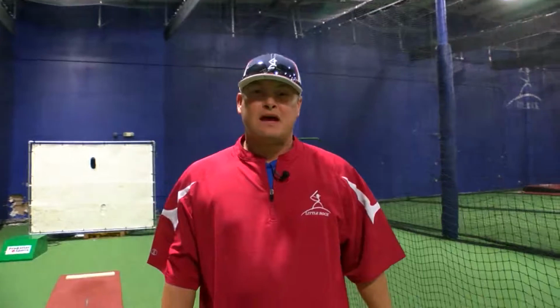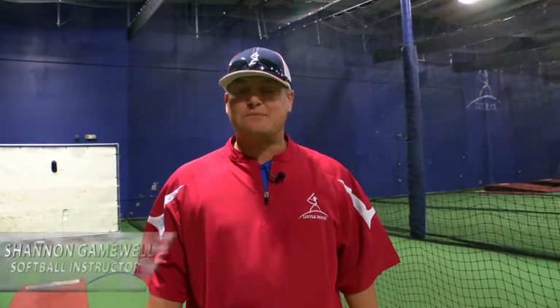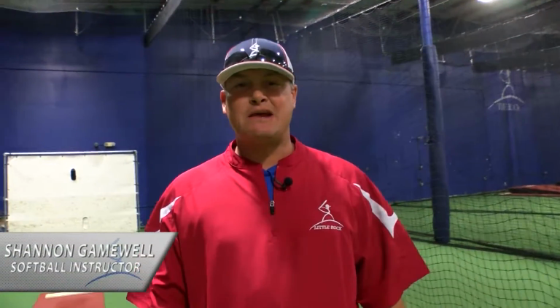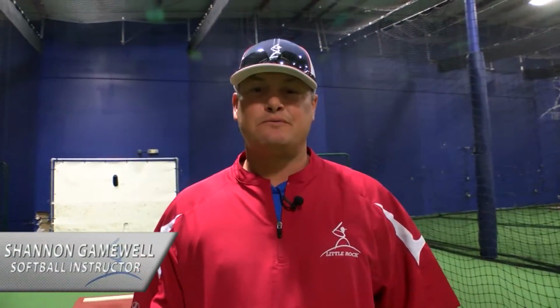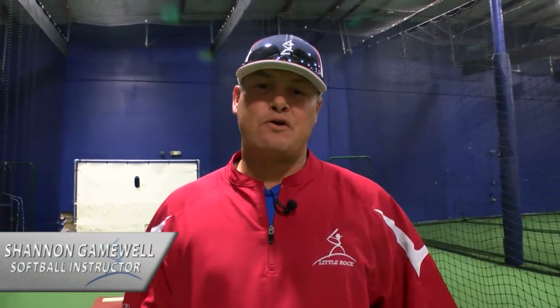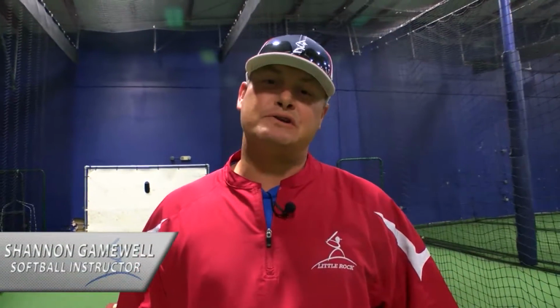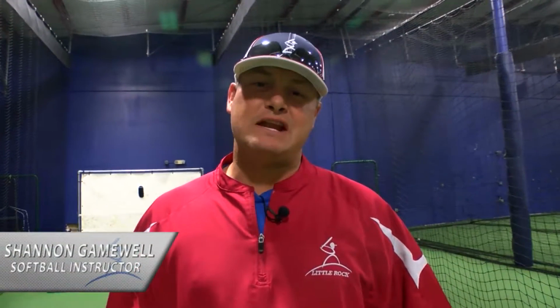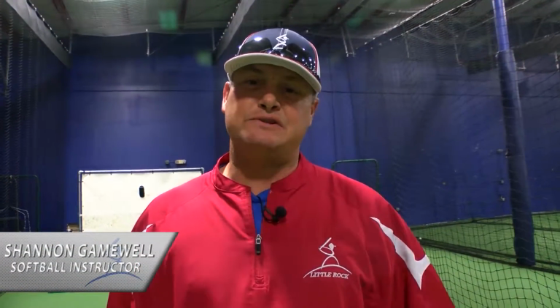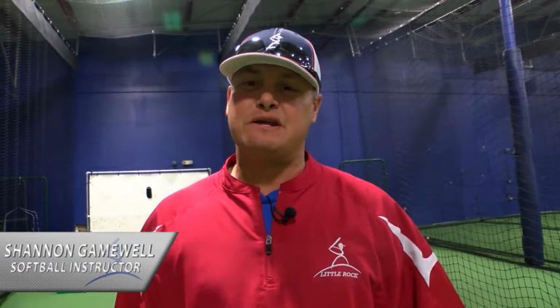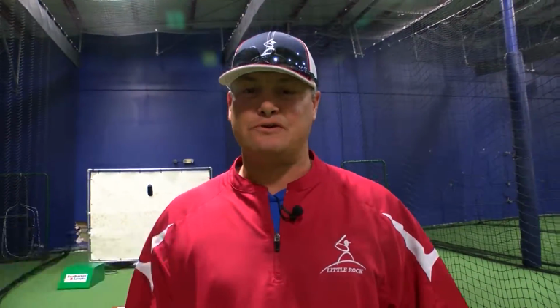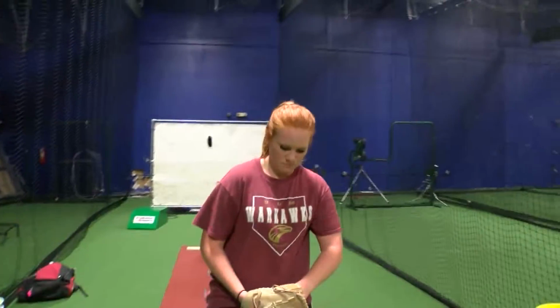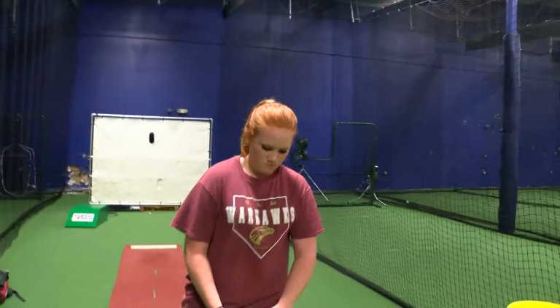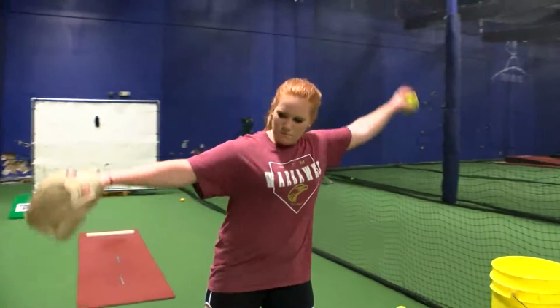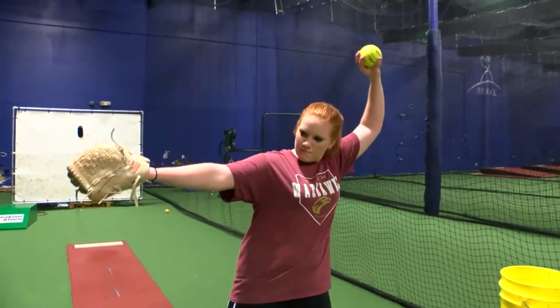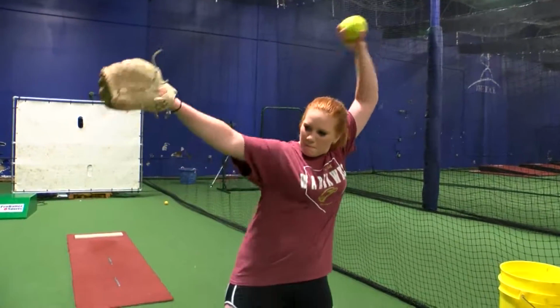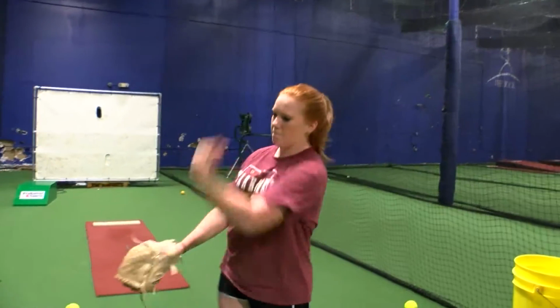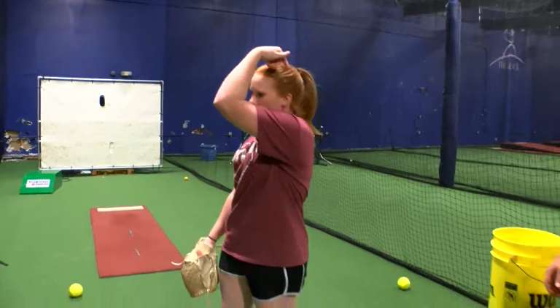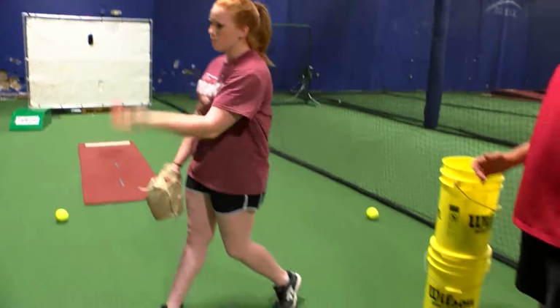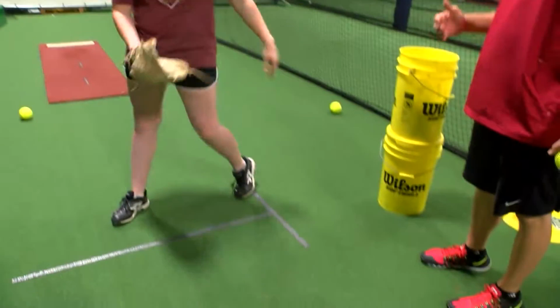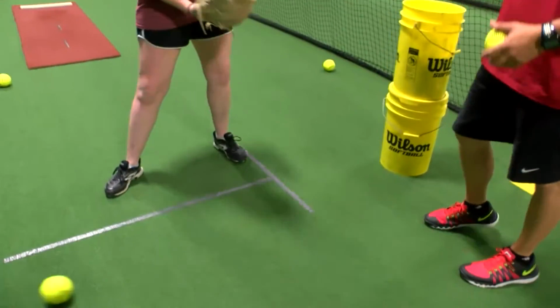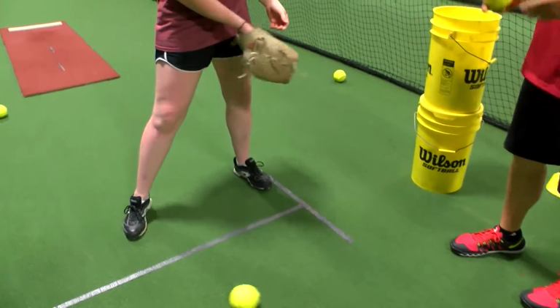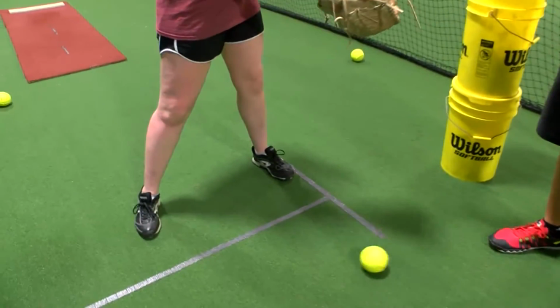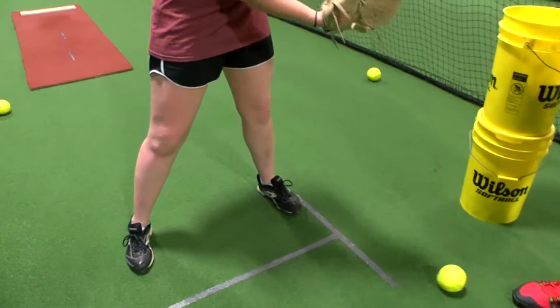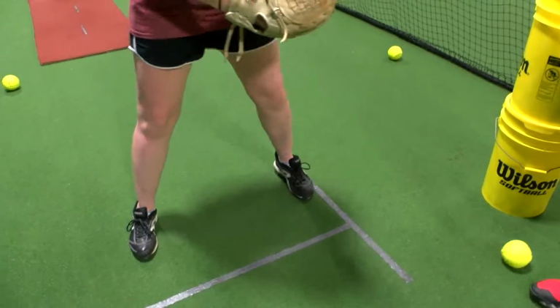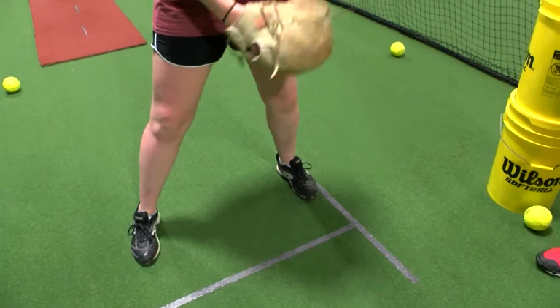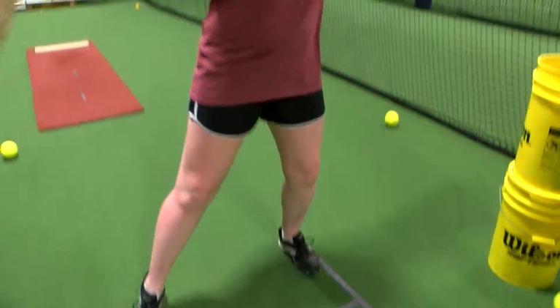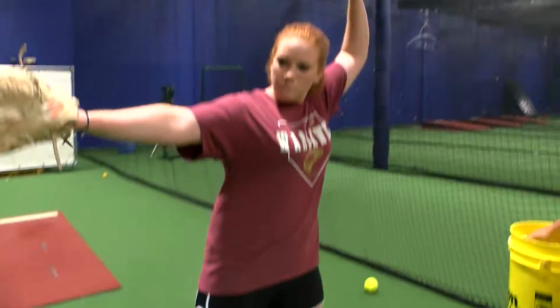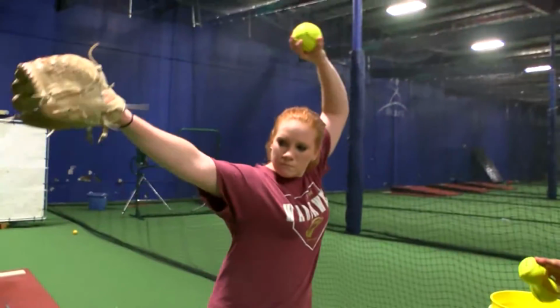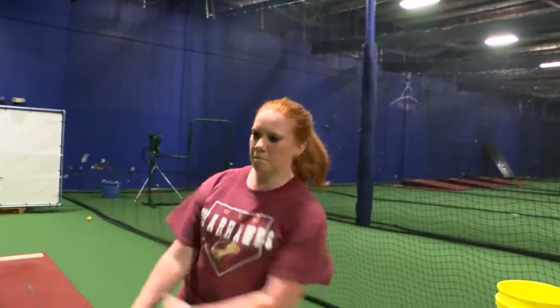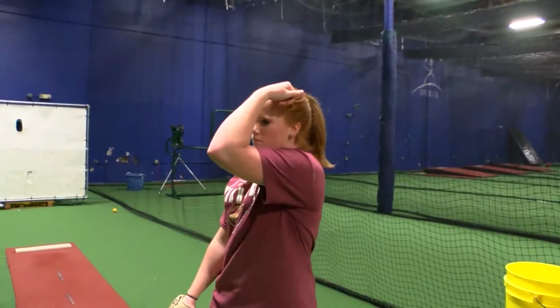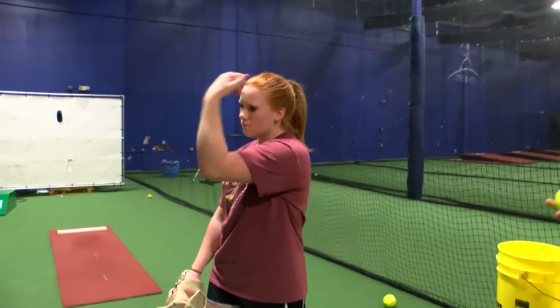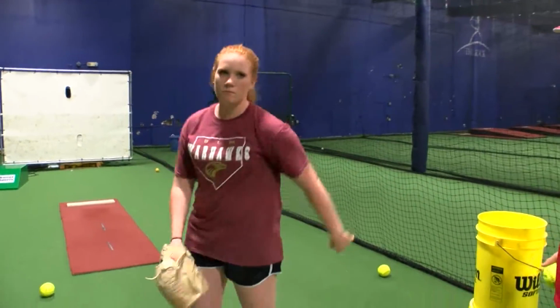Hey guys, I'm Shannon Gamewell. We're gonna work on the drill of the day today, which is gonna be the K-drill. As physics tells us, we can't create power without resistance. In the pitch, the resistance is gonna come from the front side — the front side being the front leg and the angle we create moving into the leg drive.